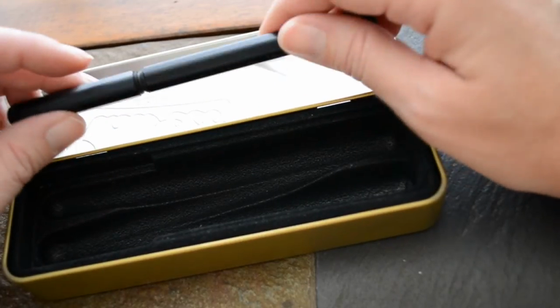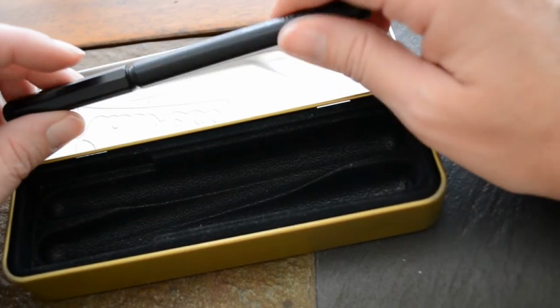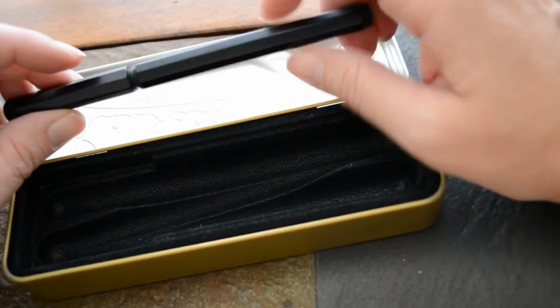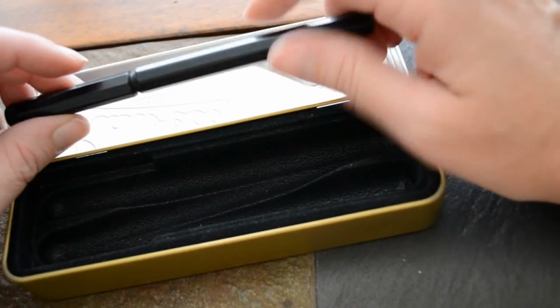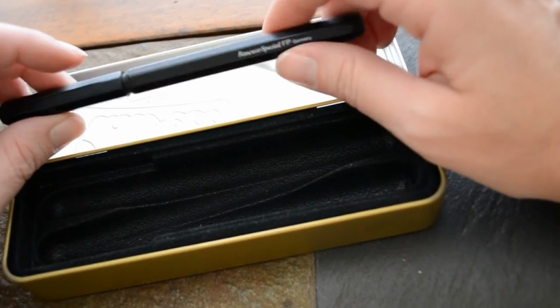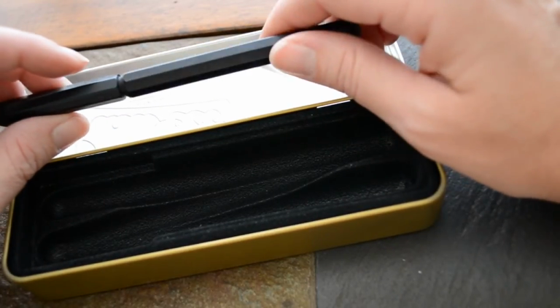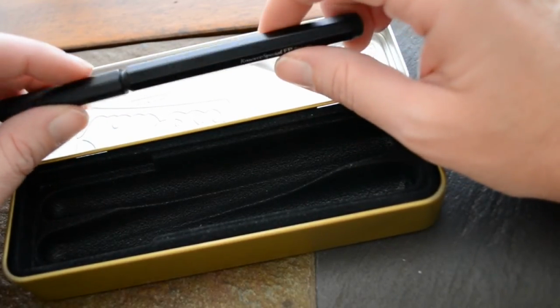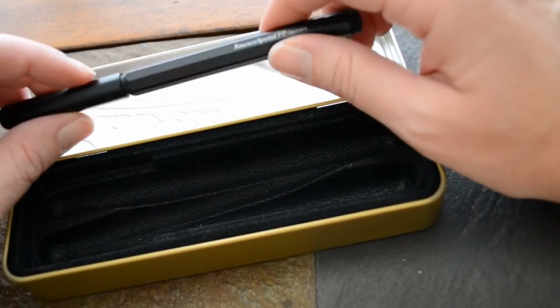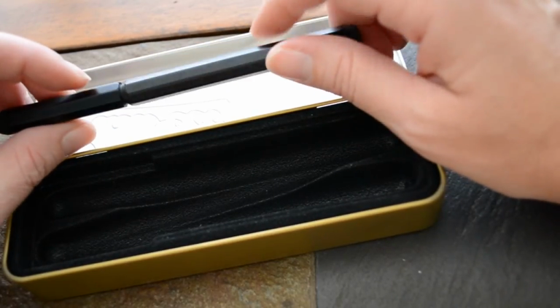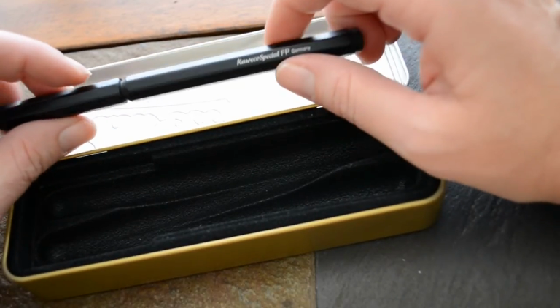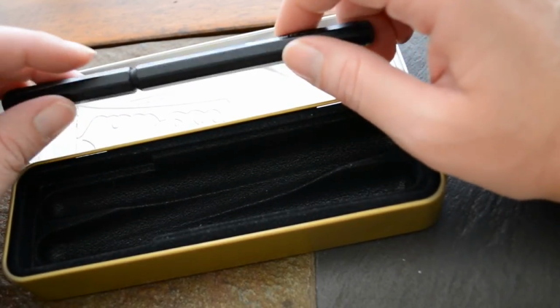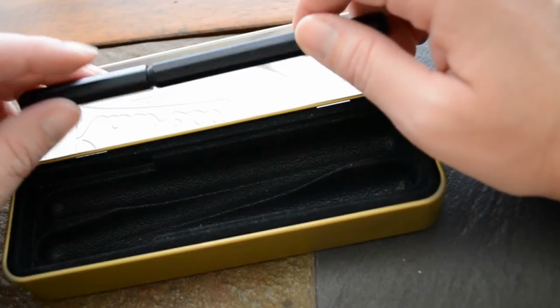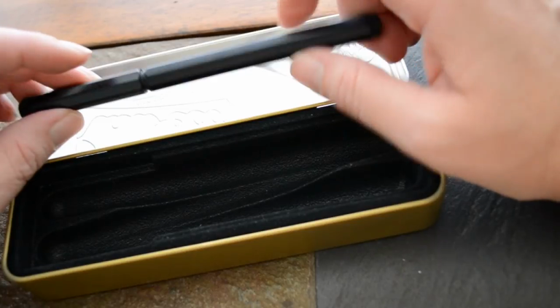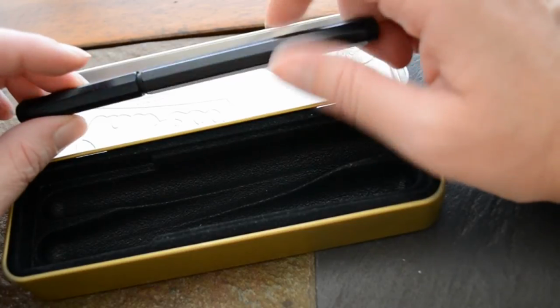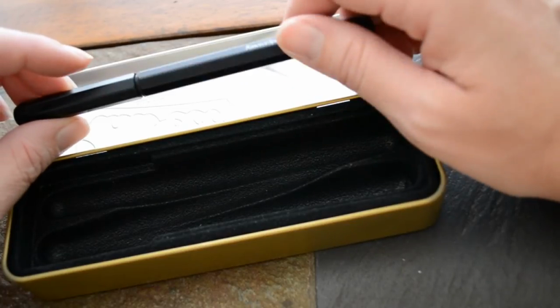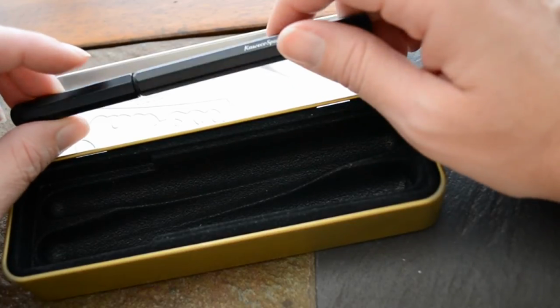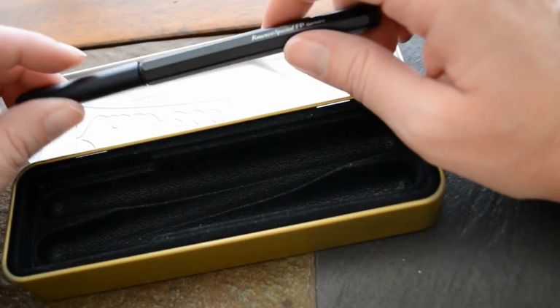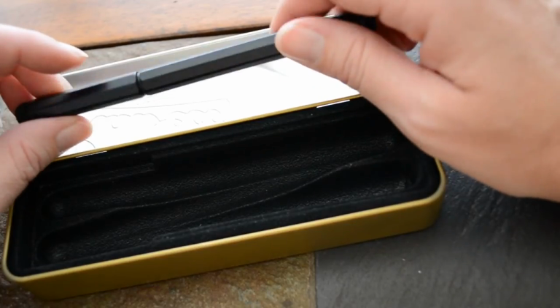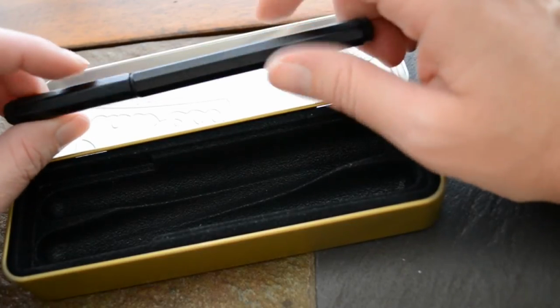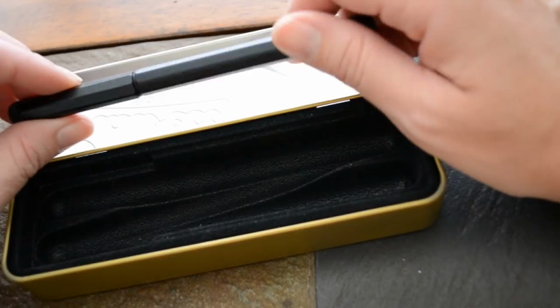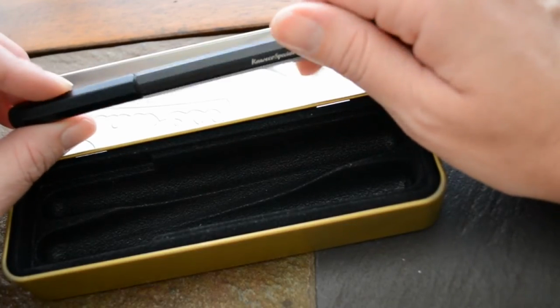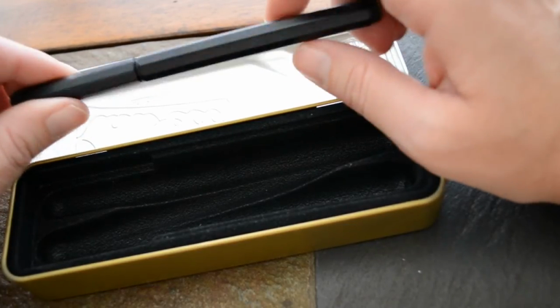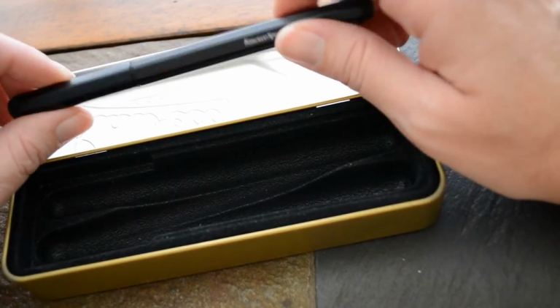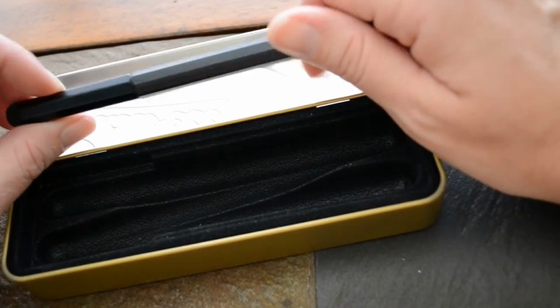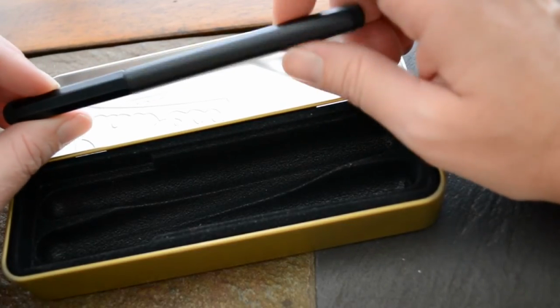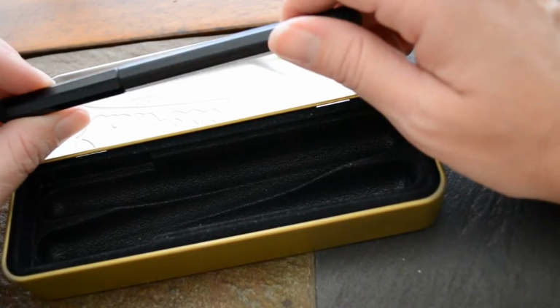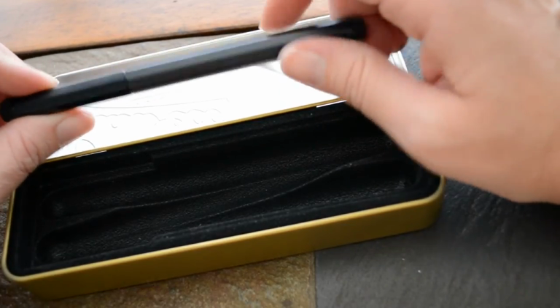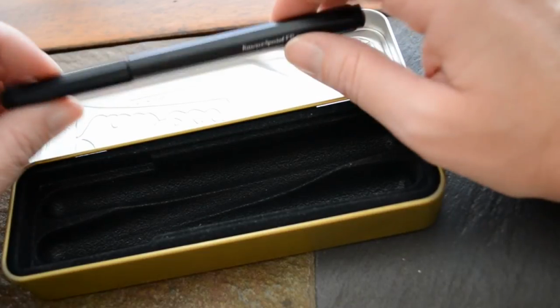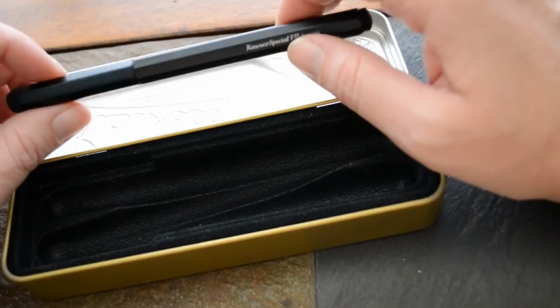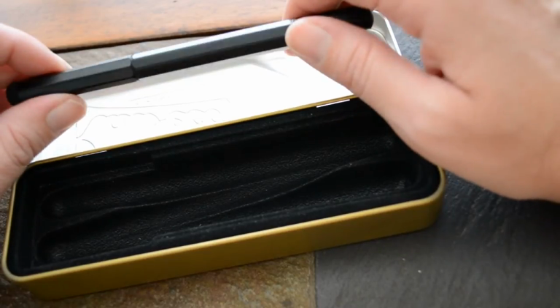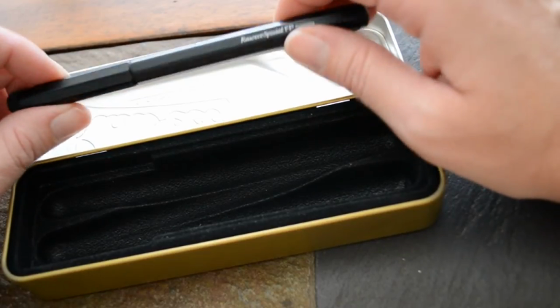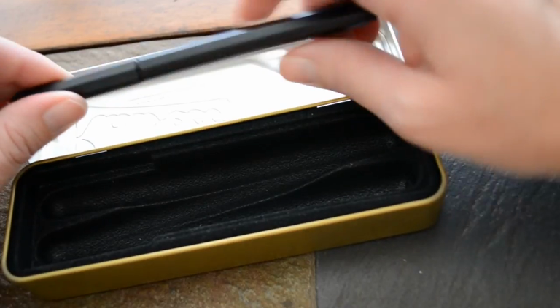Not bad if you like thin, heavier fountain pens. It is aluminum, so it's not as heavy as a brass design would be, but it is heavier than most and it's heavier than you'd expect looking at it.